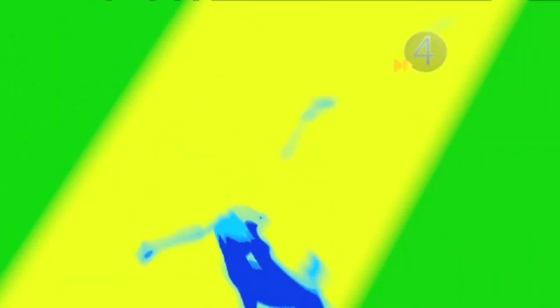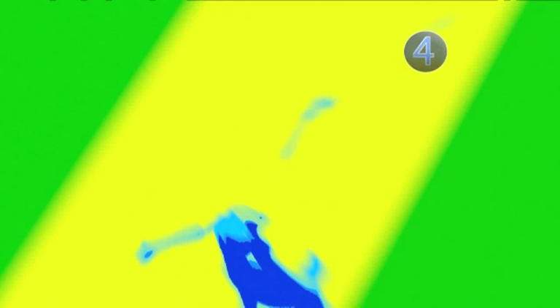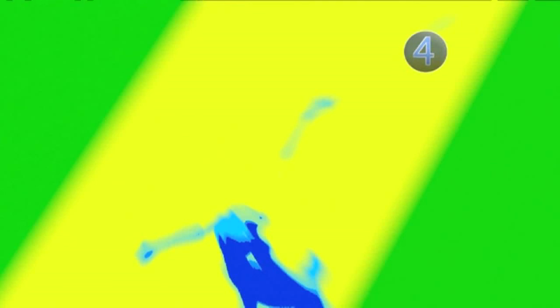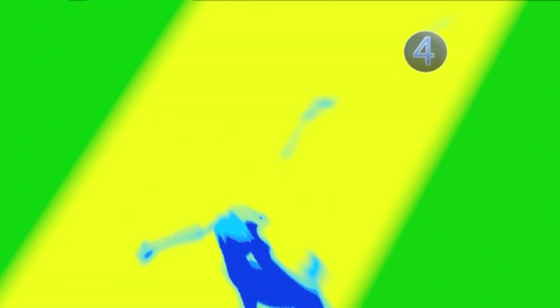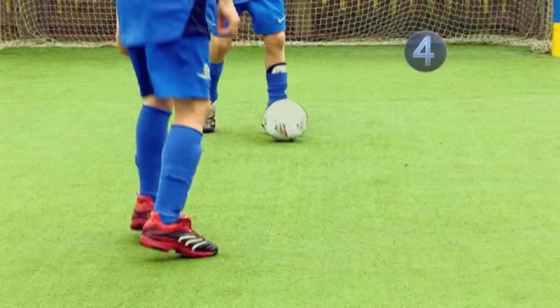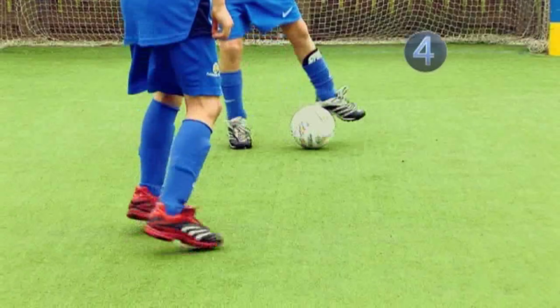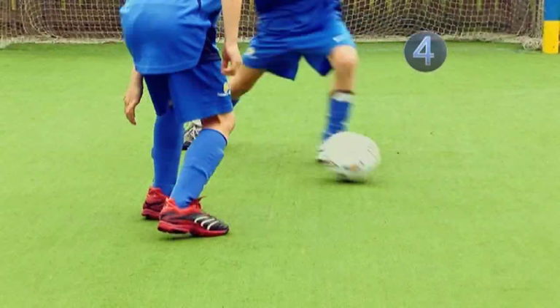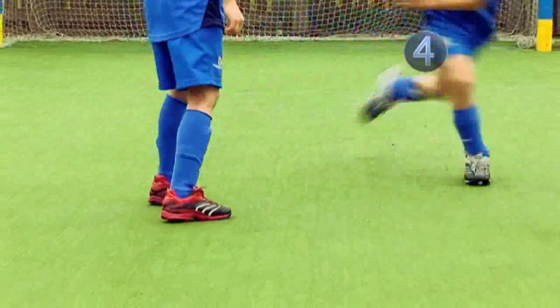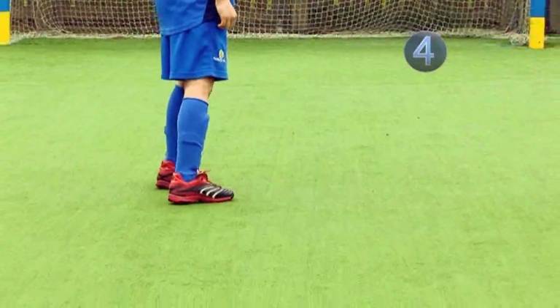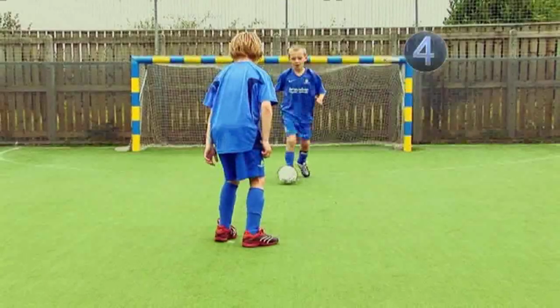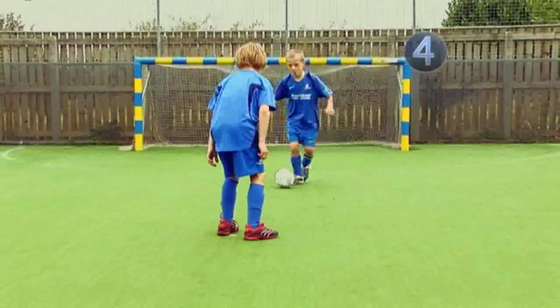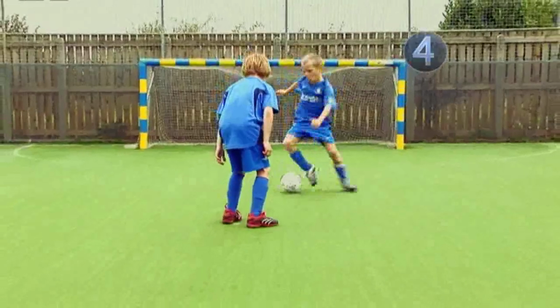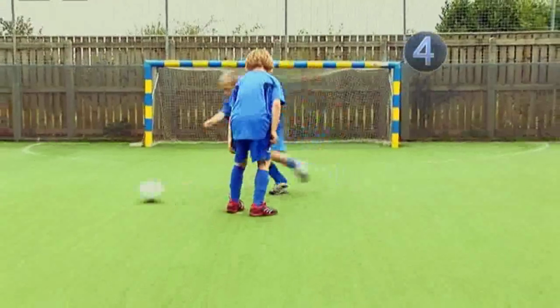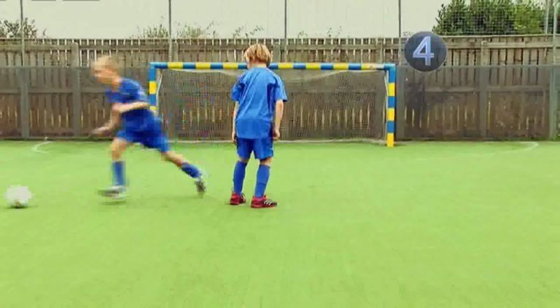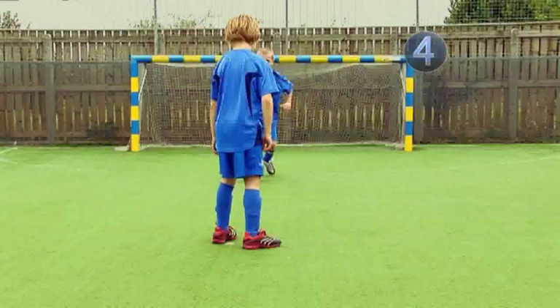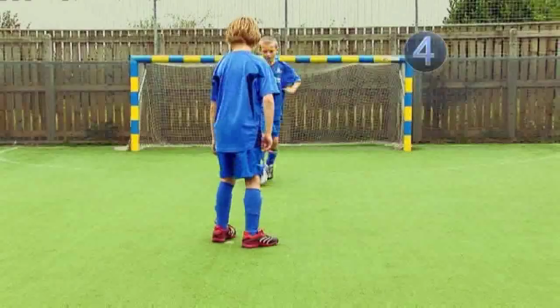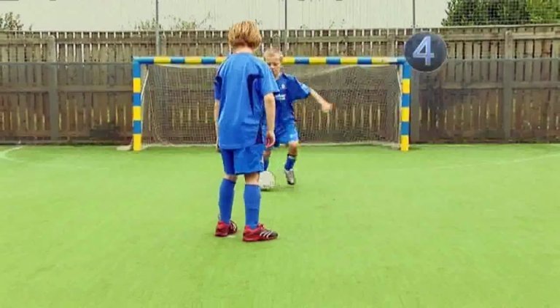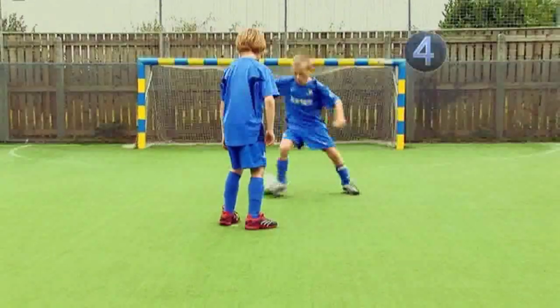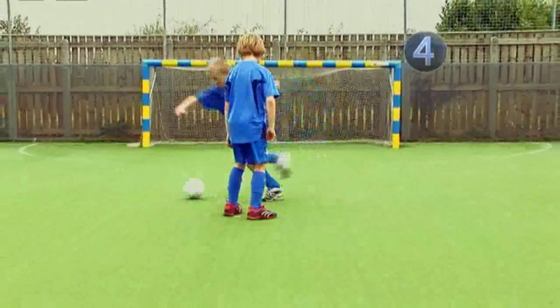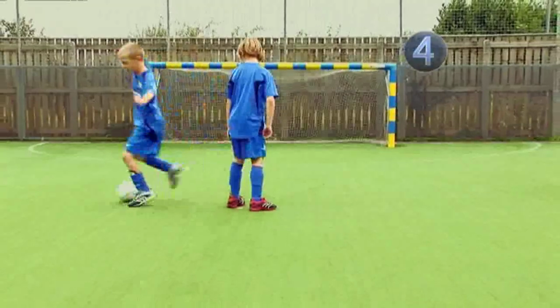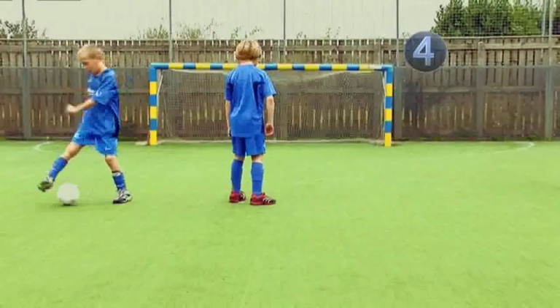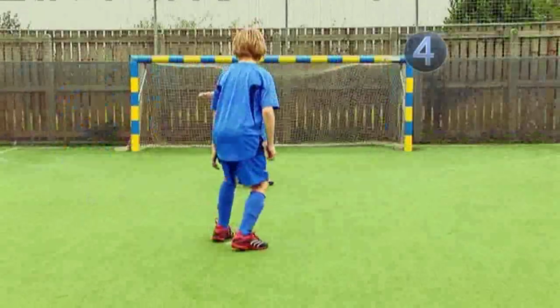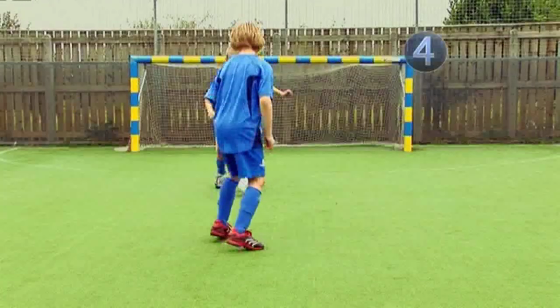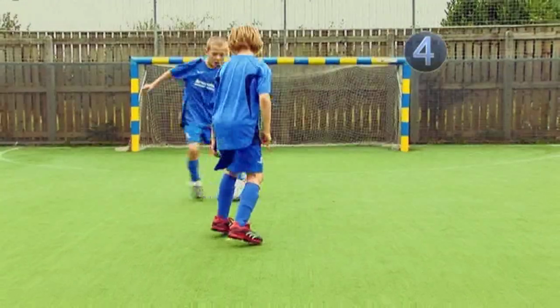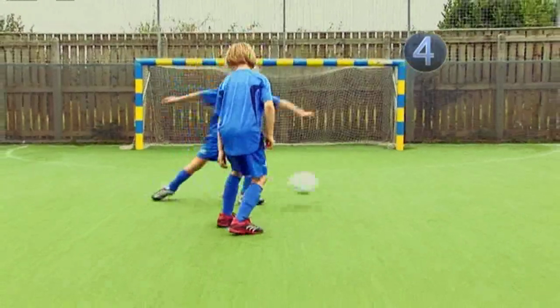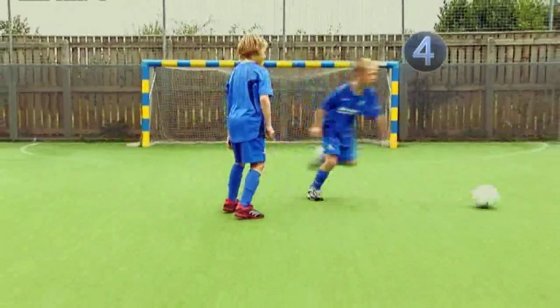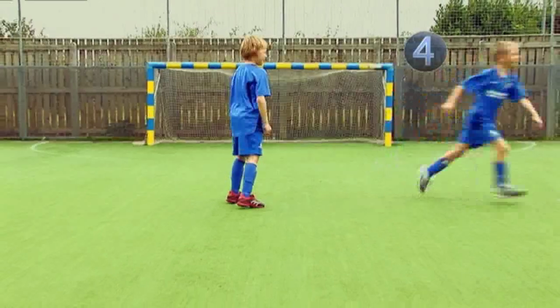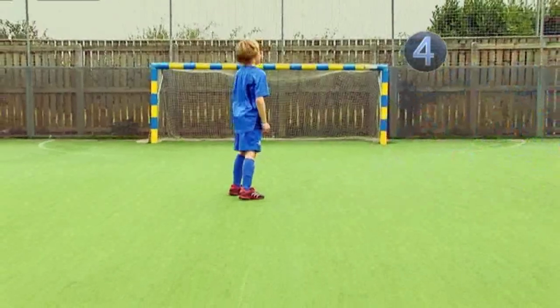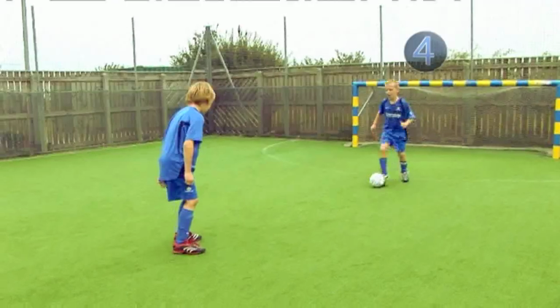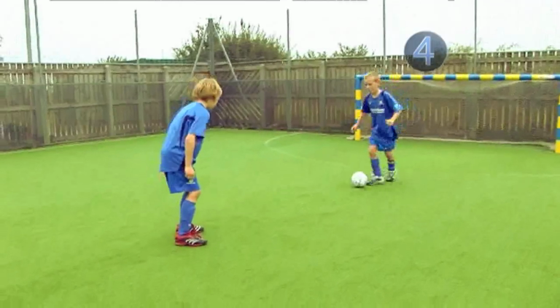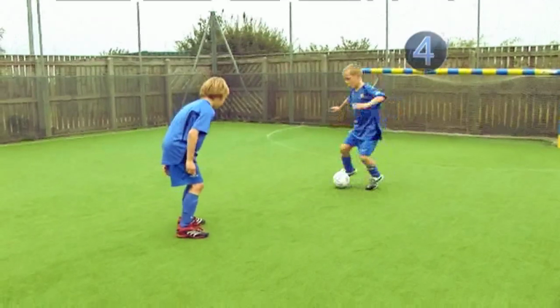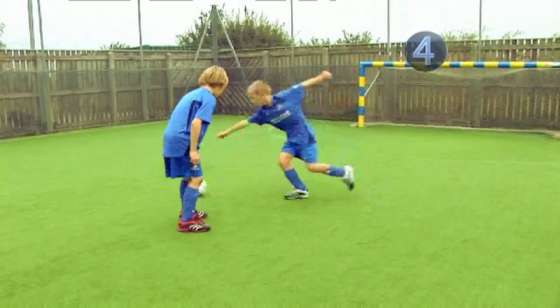Step 4. Now try and do the move with a real defender in front of you. Using this move will make the defender think that you're going to go one way, but the second touch sends you clear of him. Keep practicing this move using both feet and without a defender.